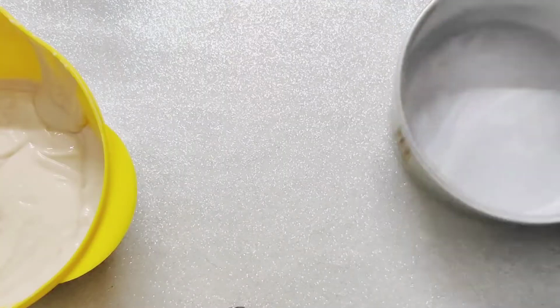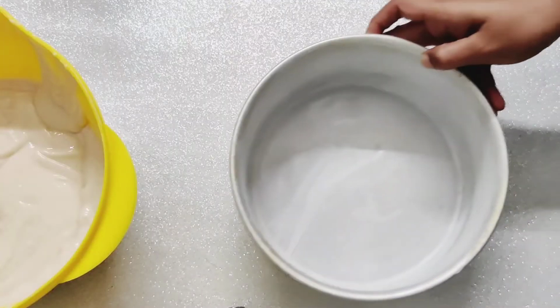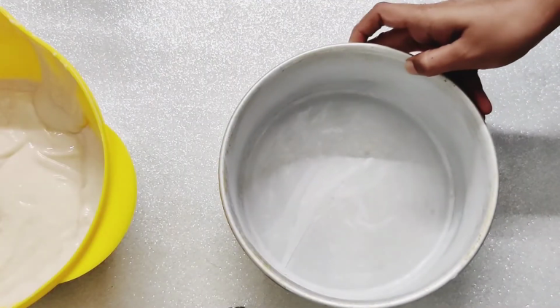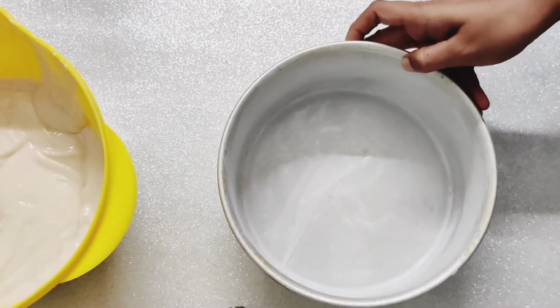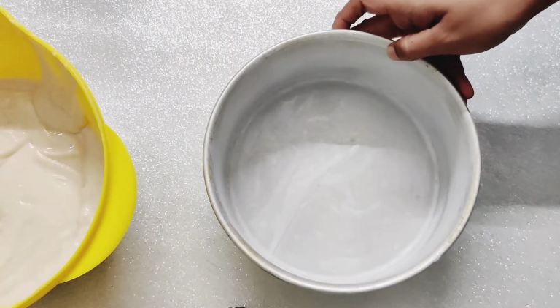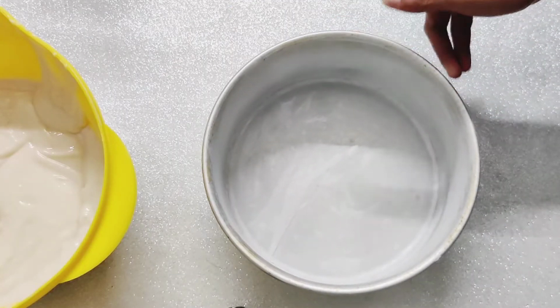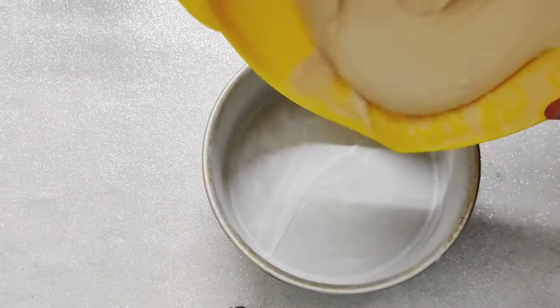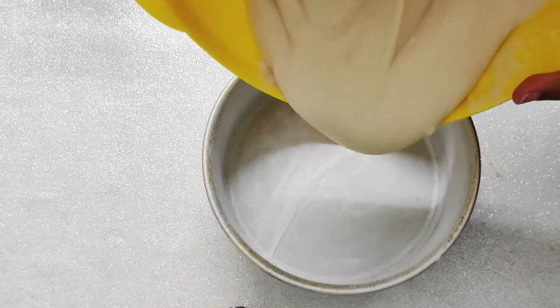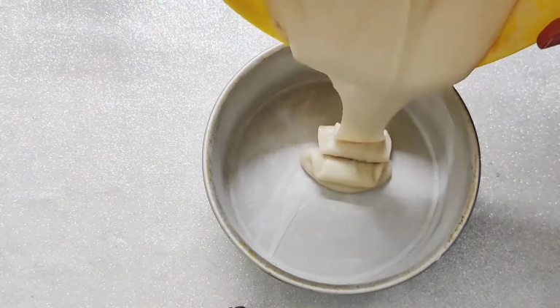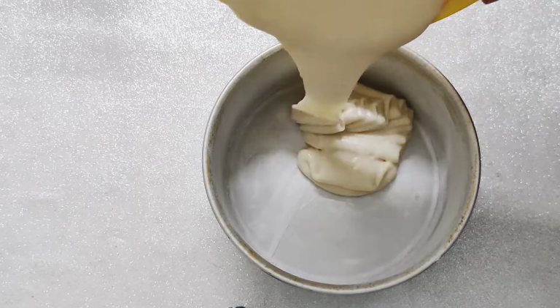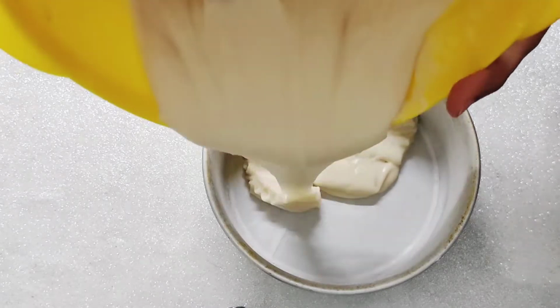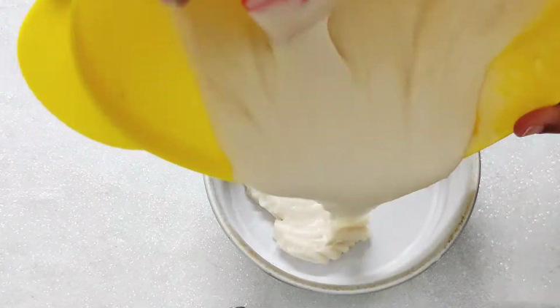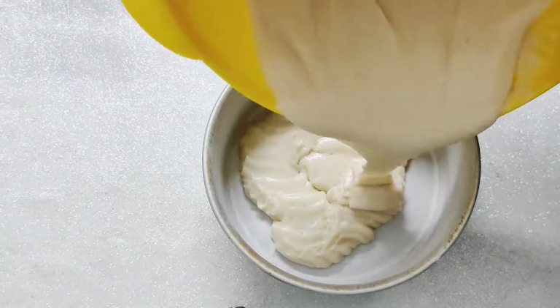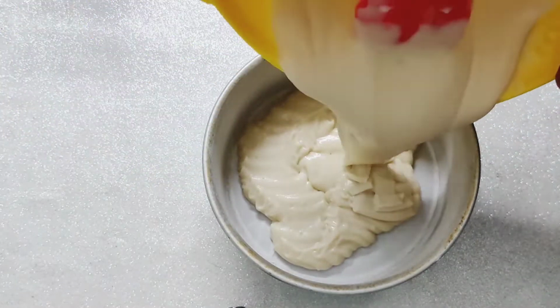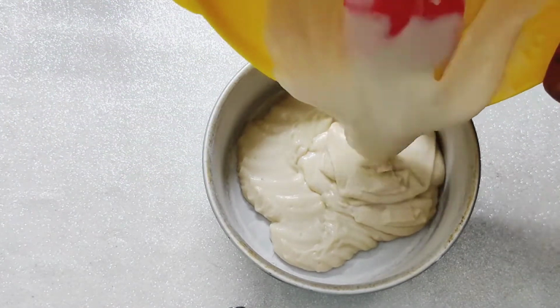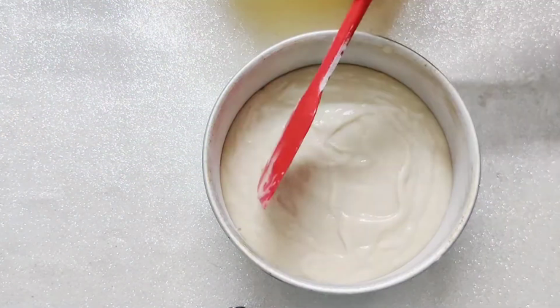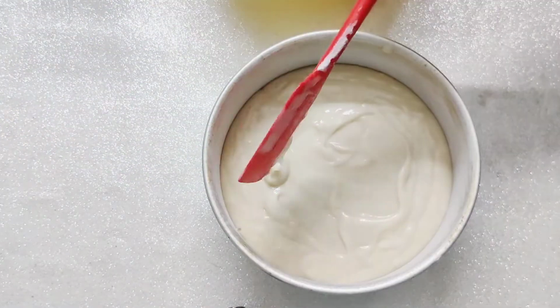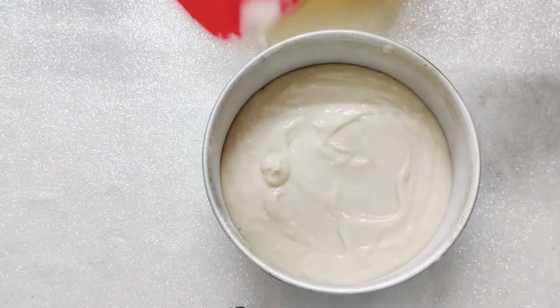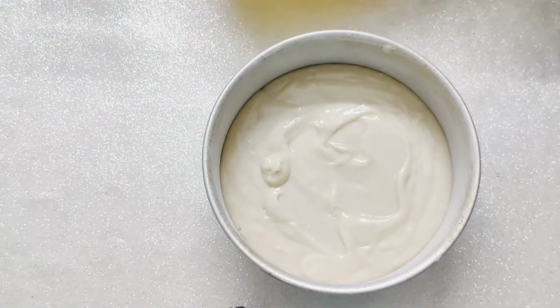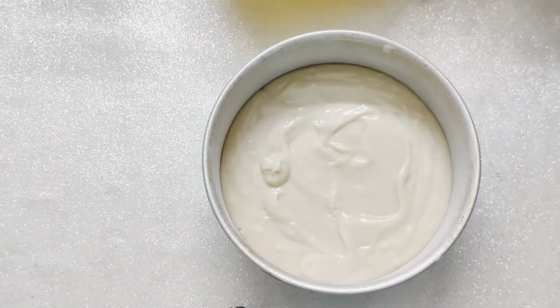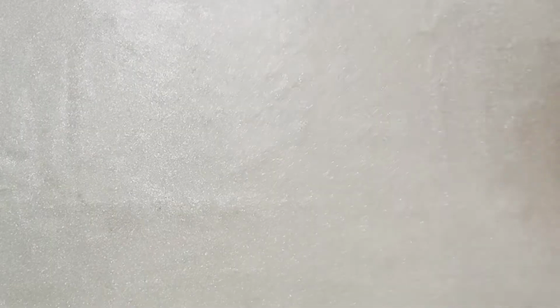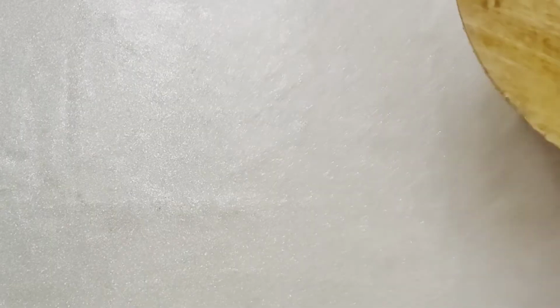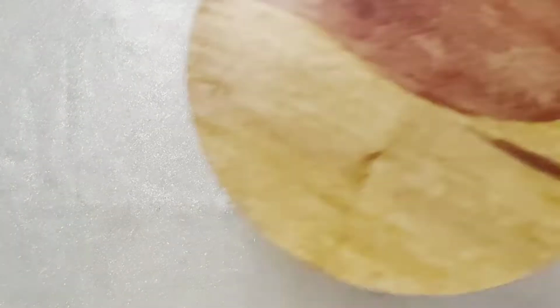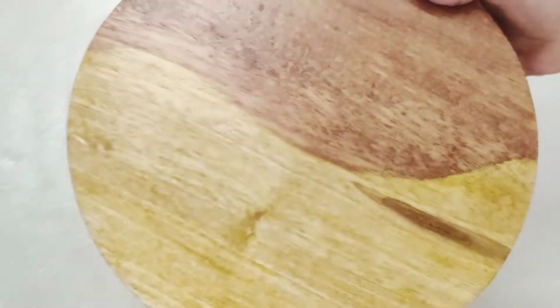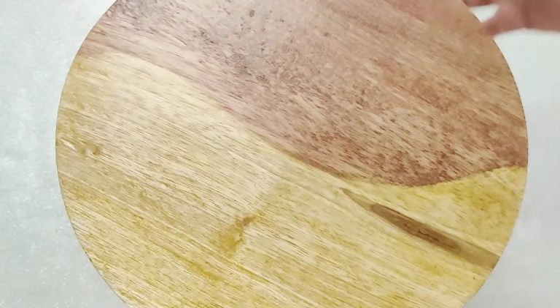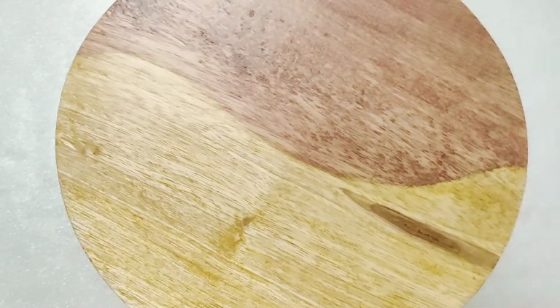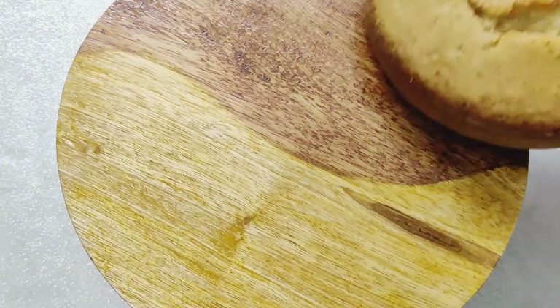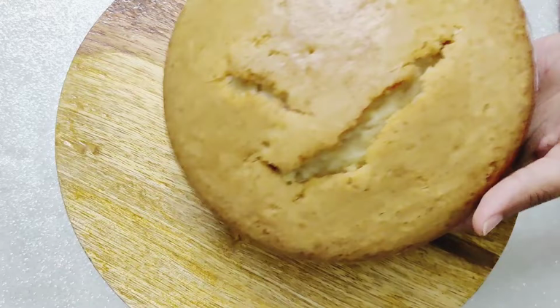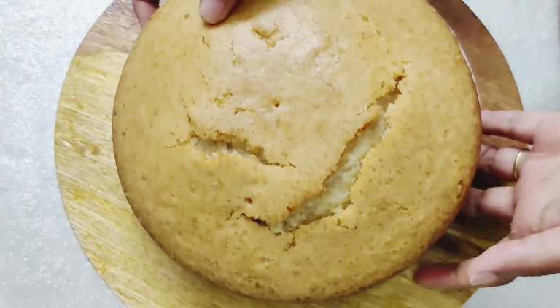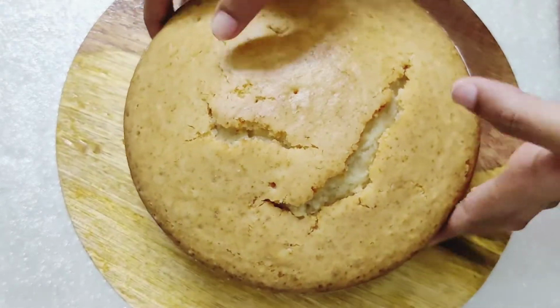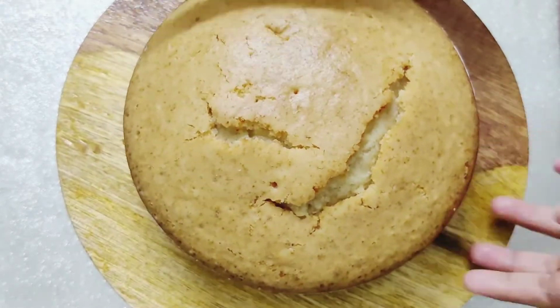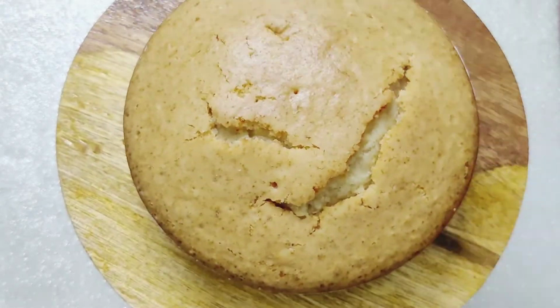Transfer the cake batter into an 8-inch cake mold lined with parchment paper and dusted with flour, and bake it at 180 degrees Celsius for 40-50 minutes.